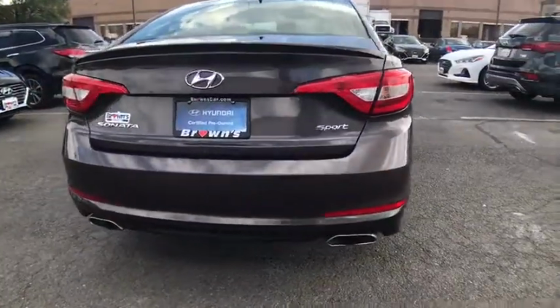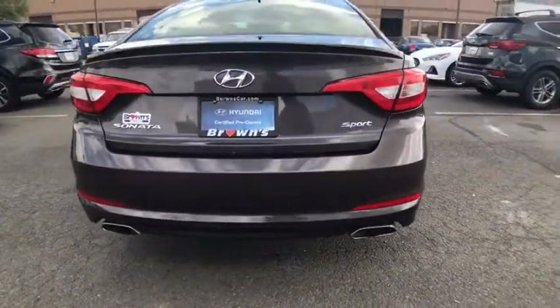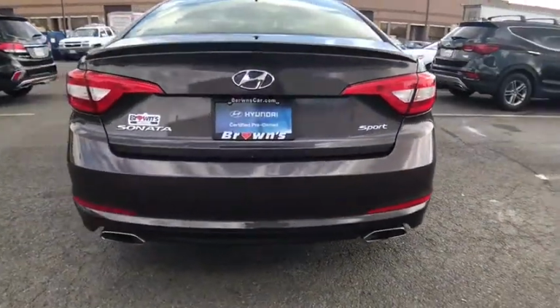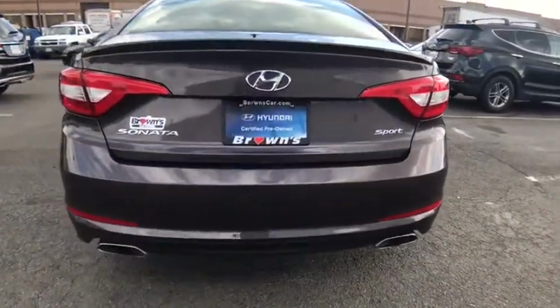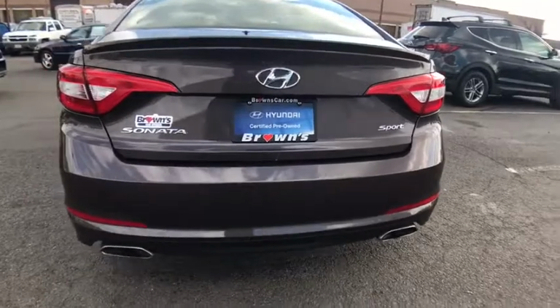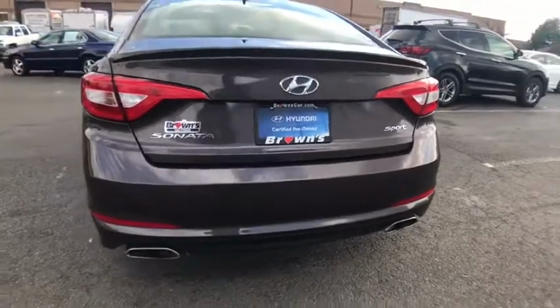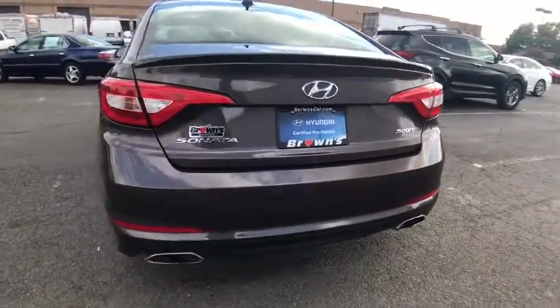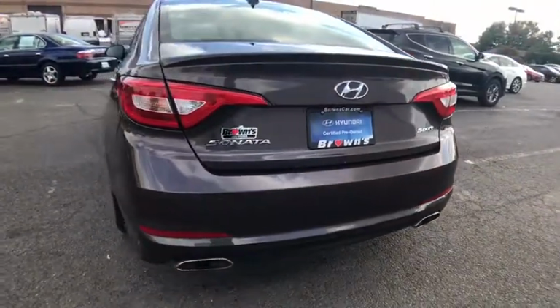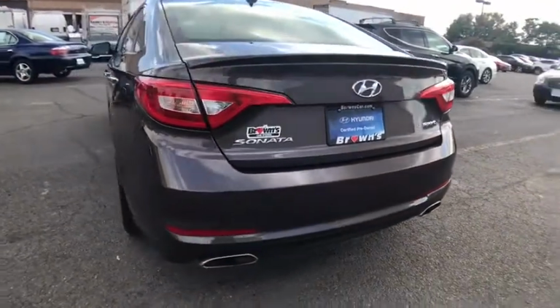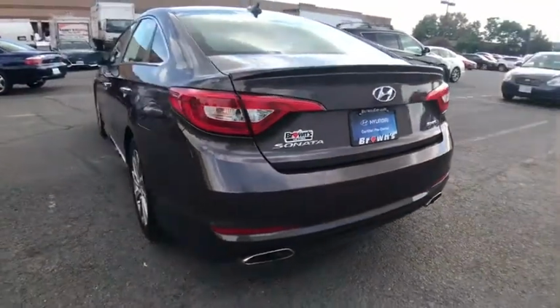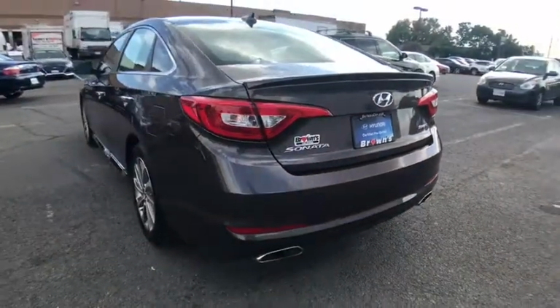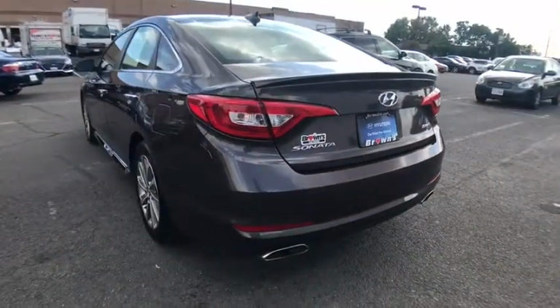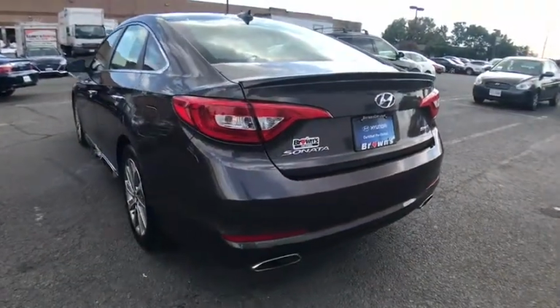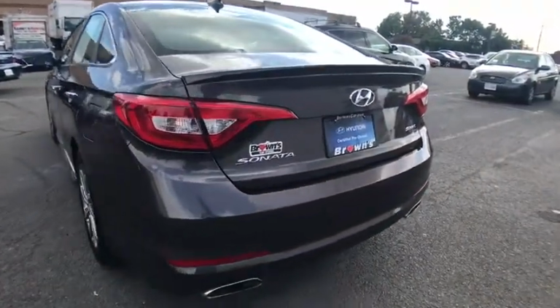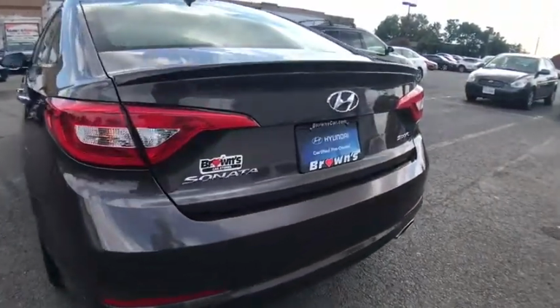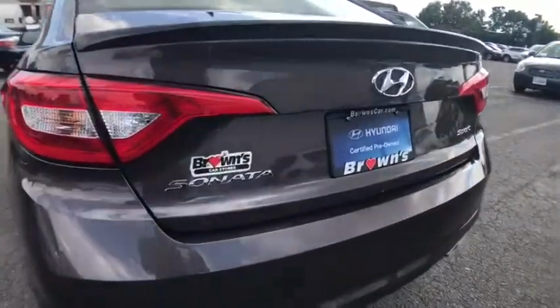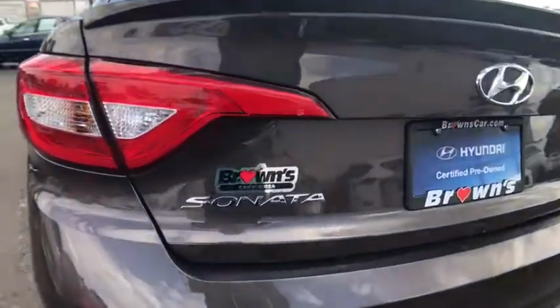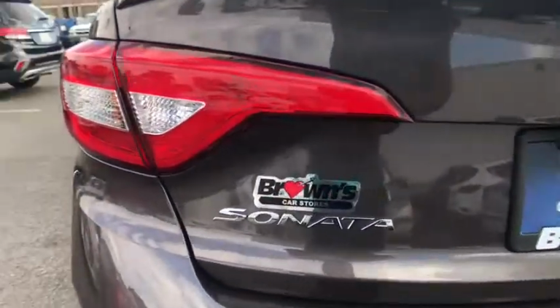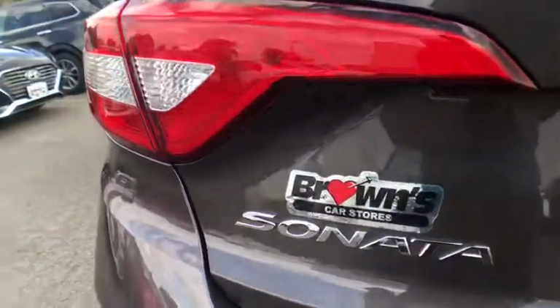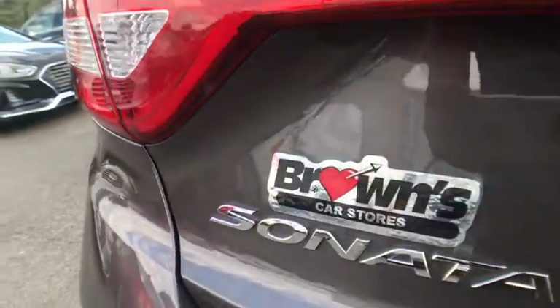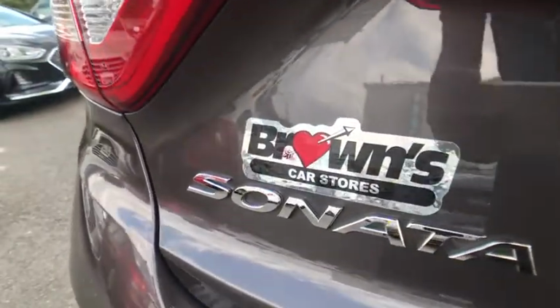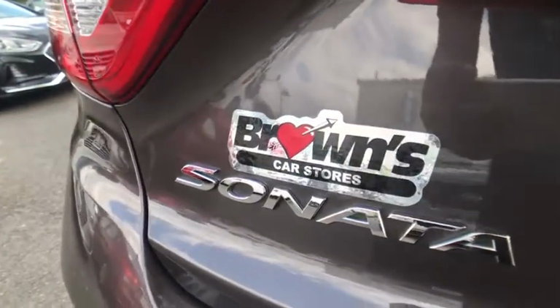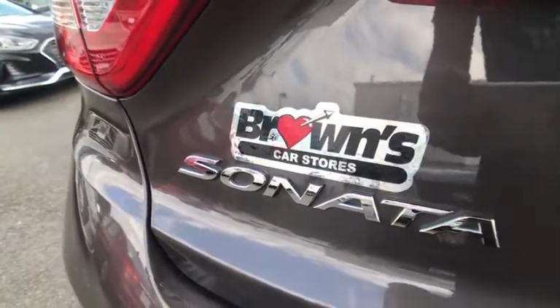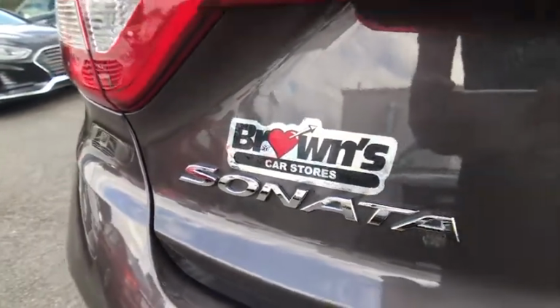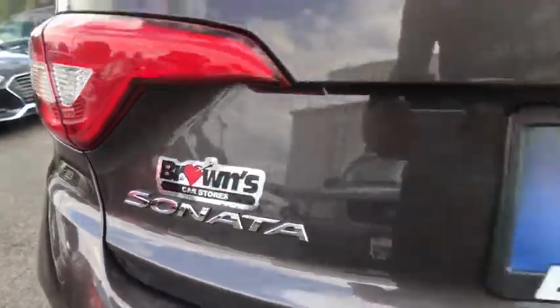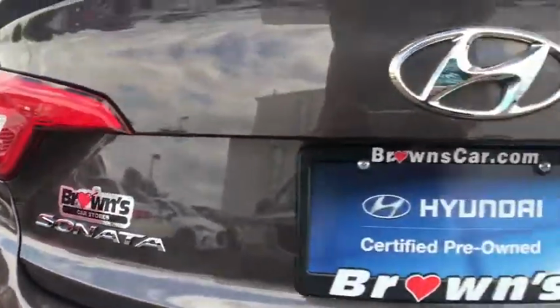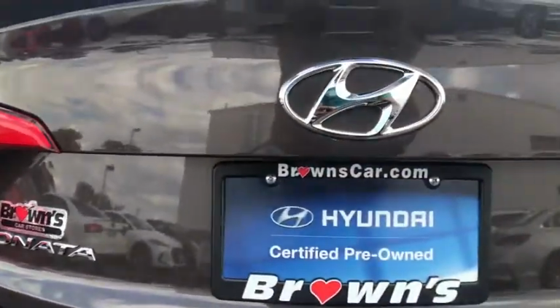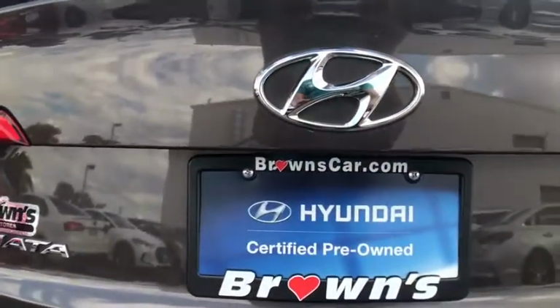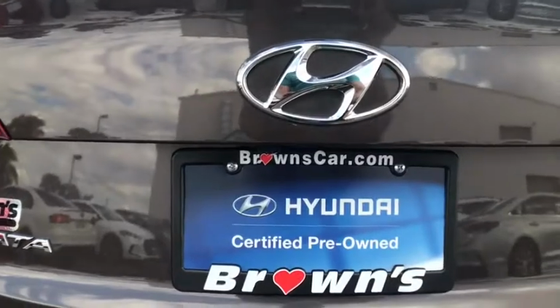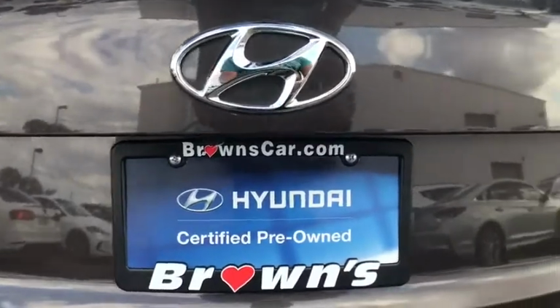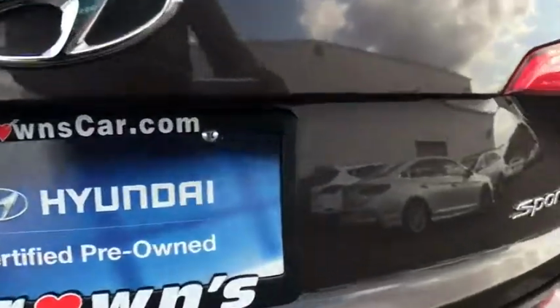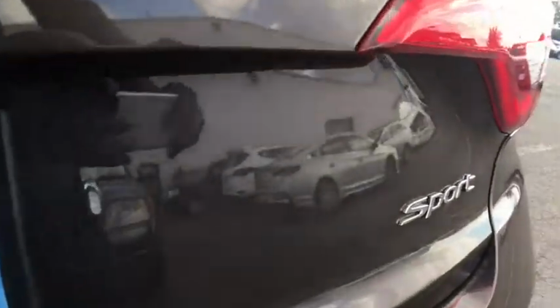This vehicle has less than 20,000 miles. Here are some of this vehicle's great options: backup camera, Bluetooth, electronic stability control, carpeted floor mats, day and night rear view mirror, body color door handles.